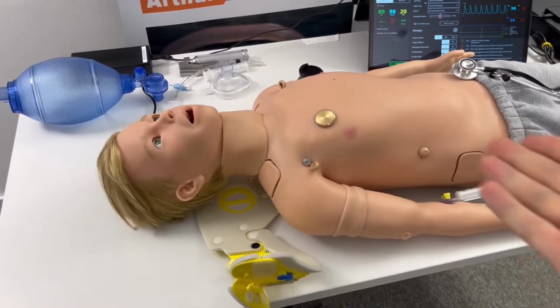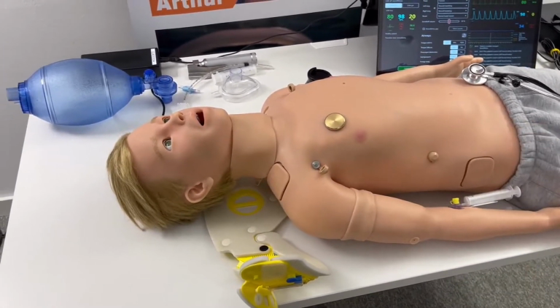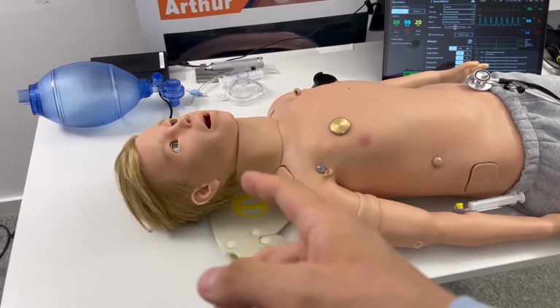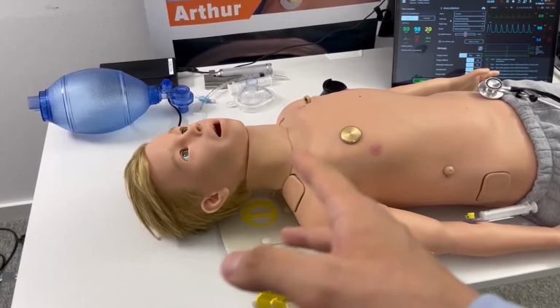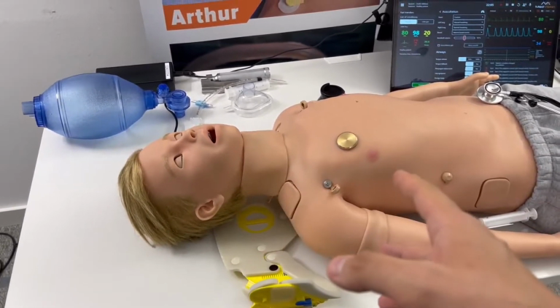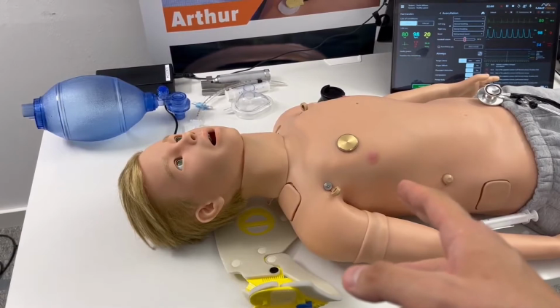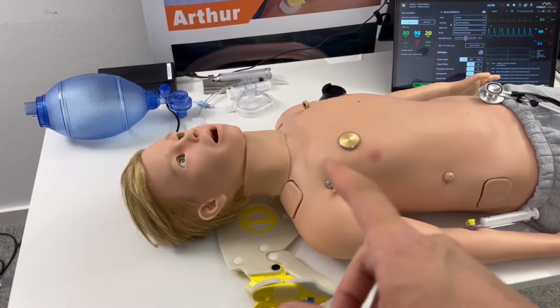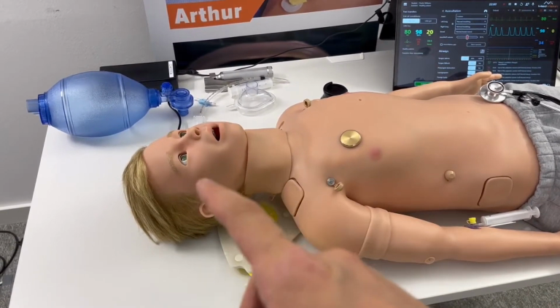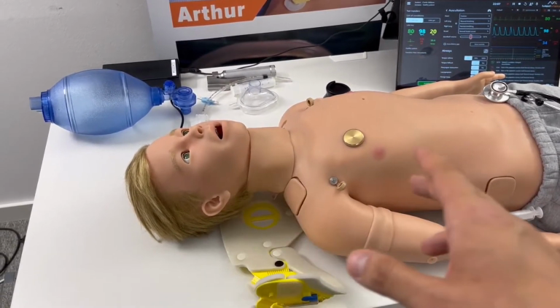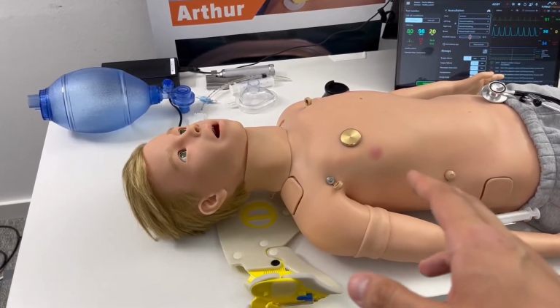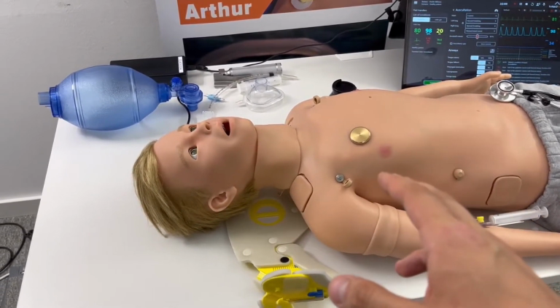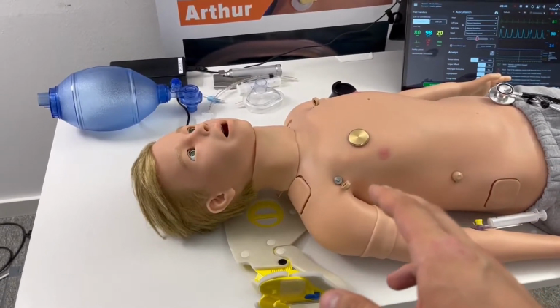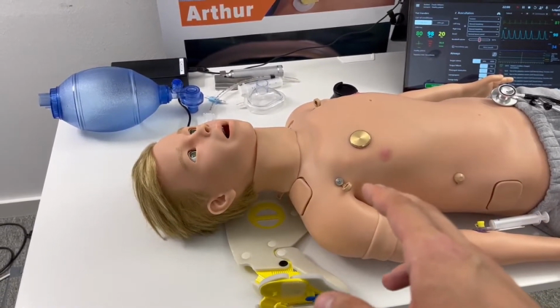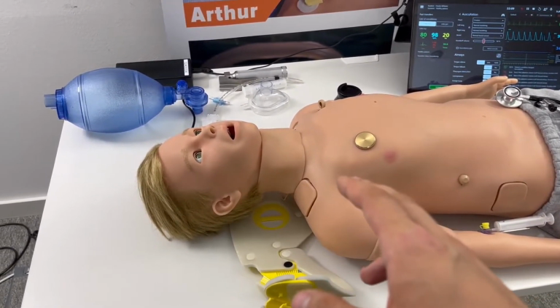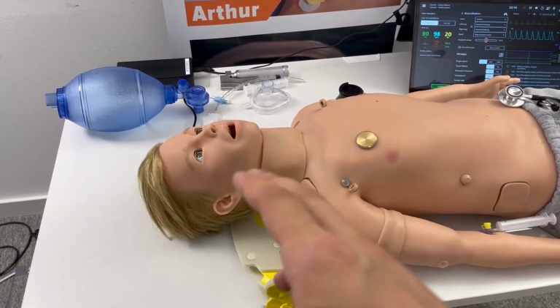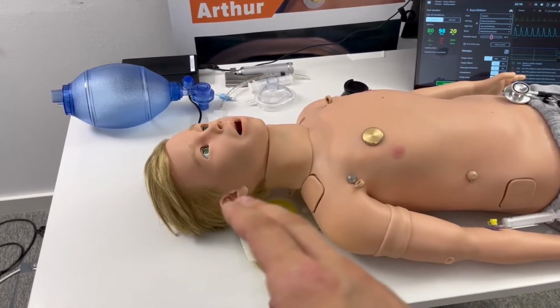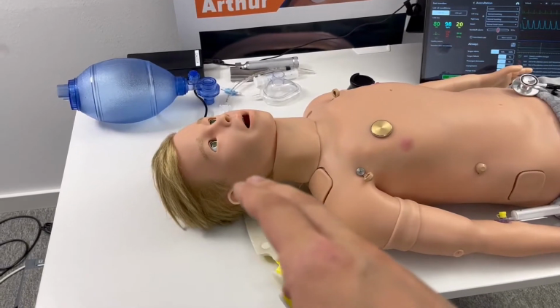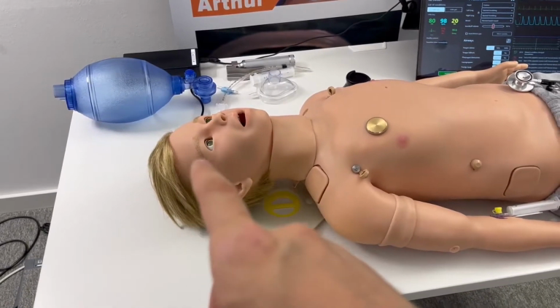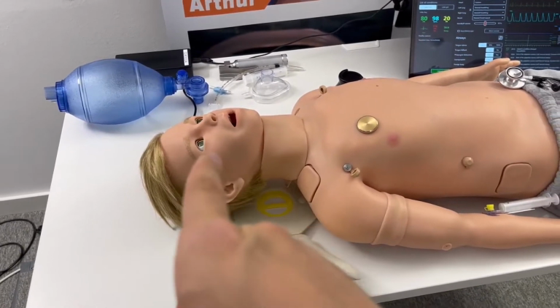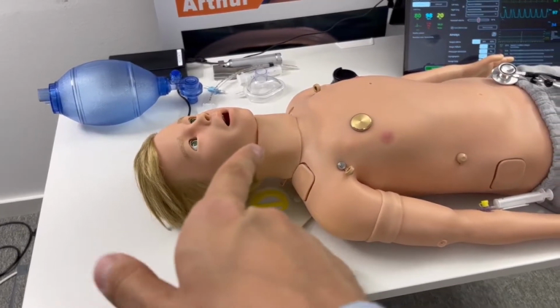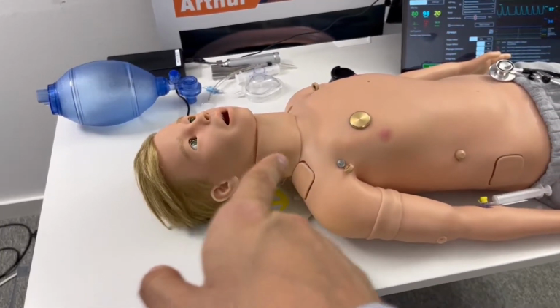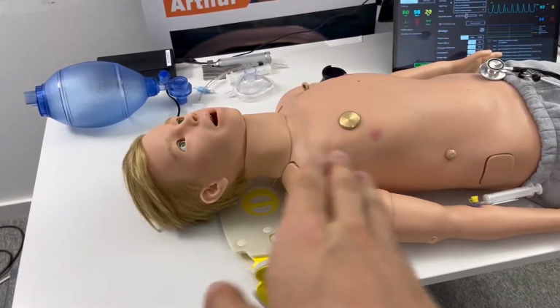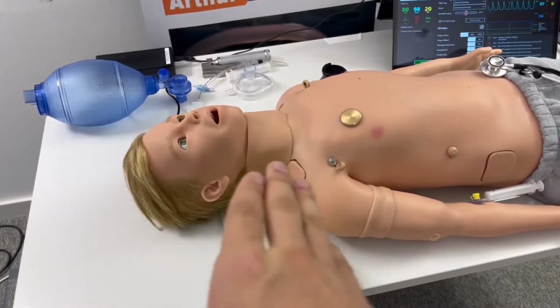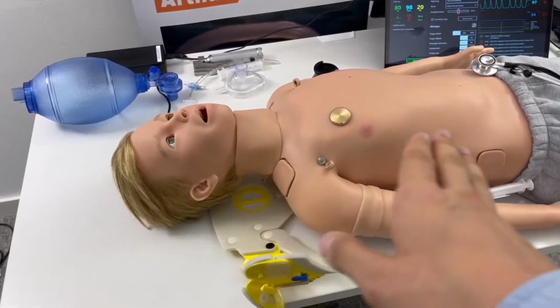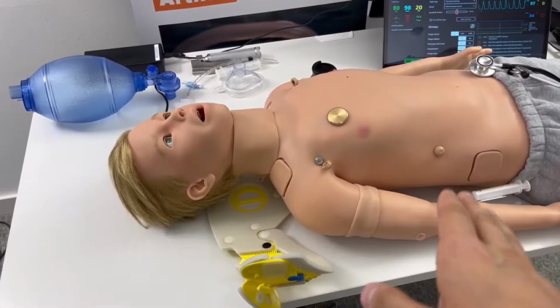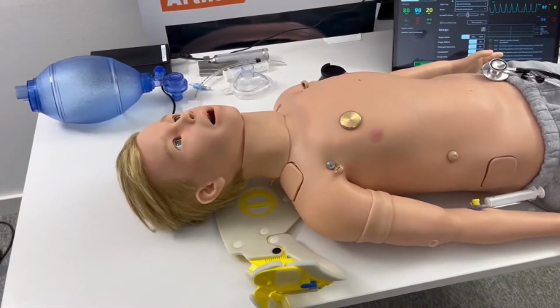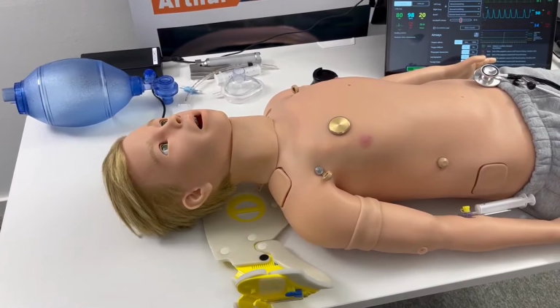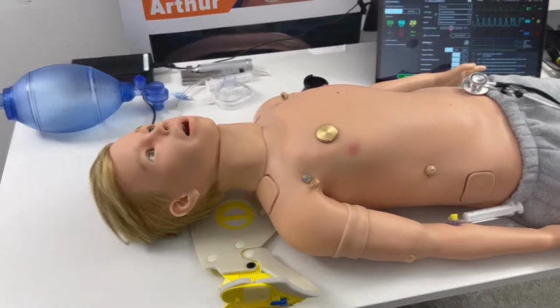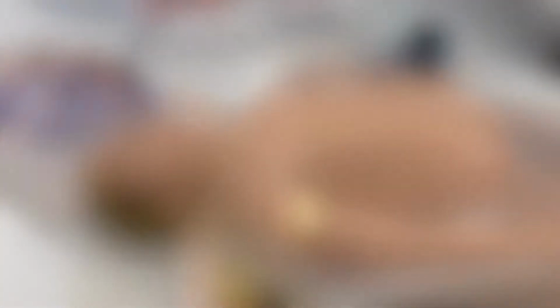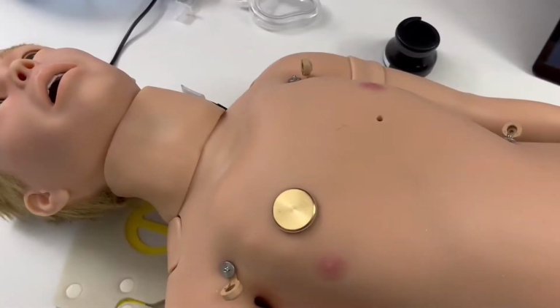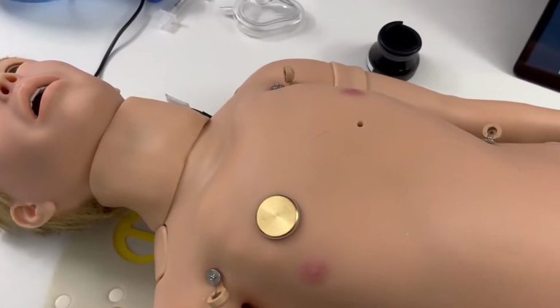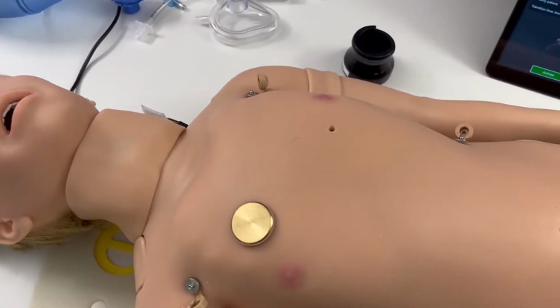The internal anatomy of Arthur has been upgraded so that when you're using the nasogastric probe, the anatomical structure allows you to go deeper, as you would in real life.